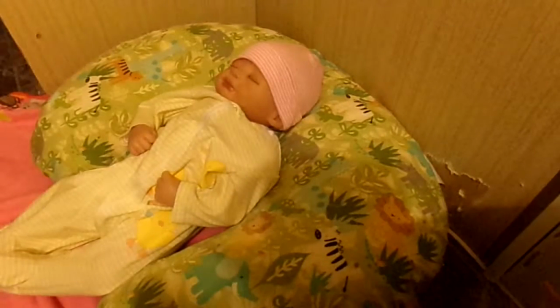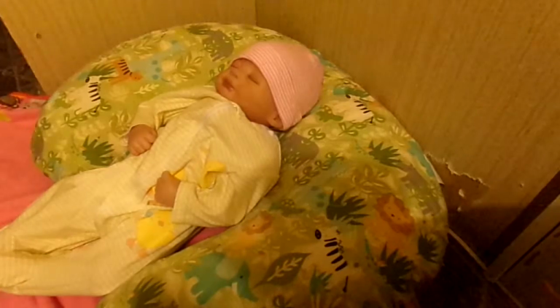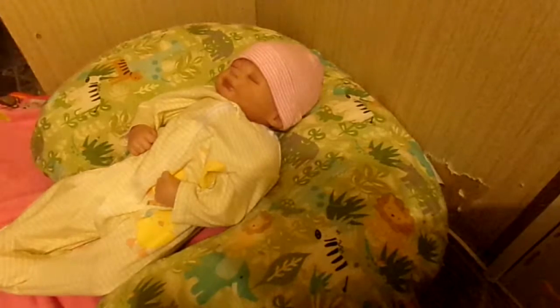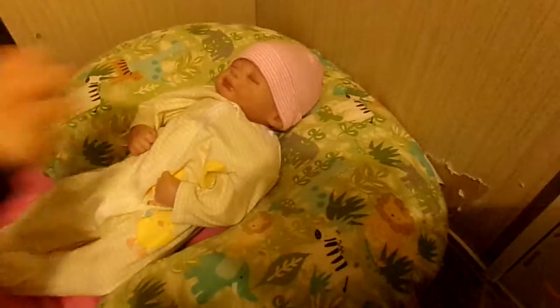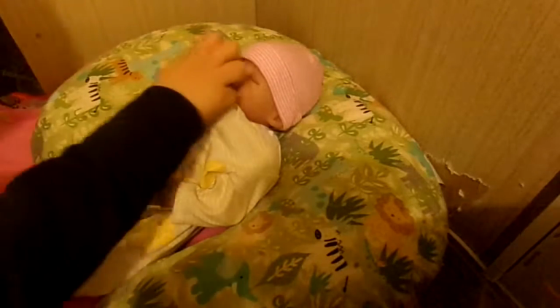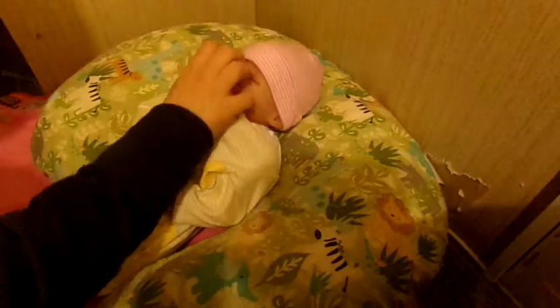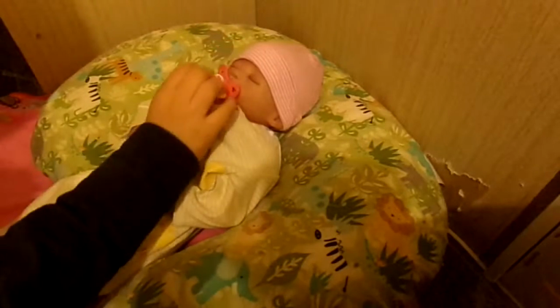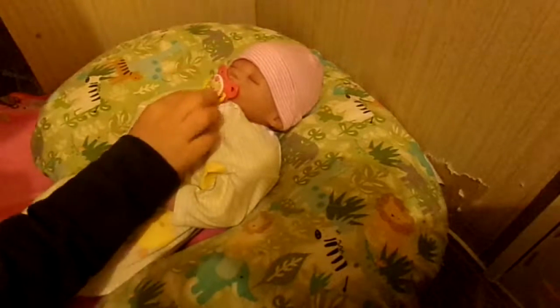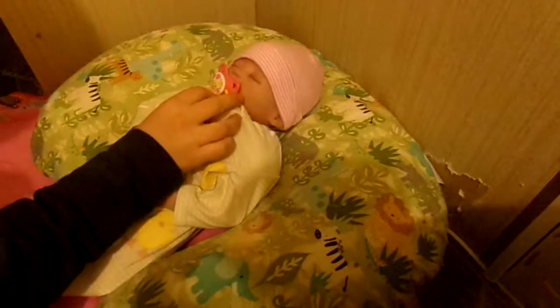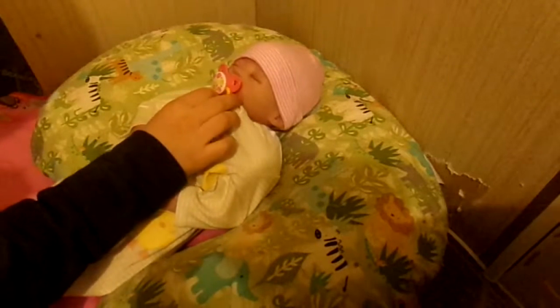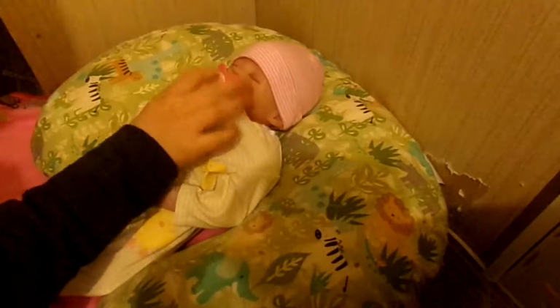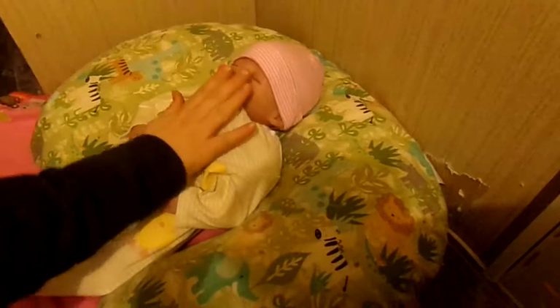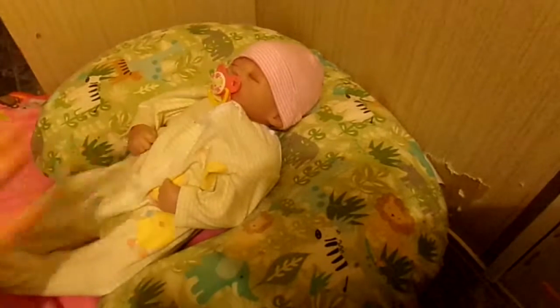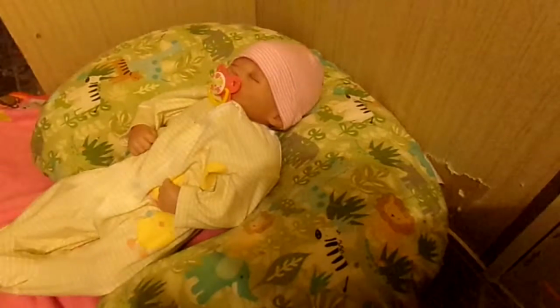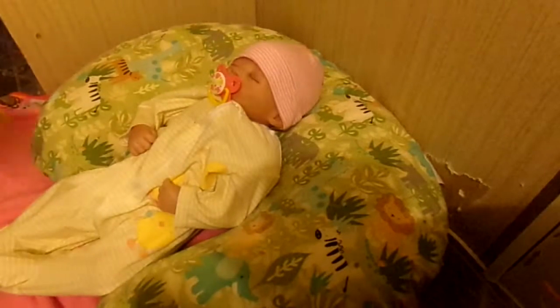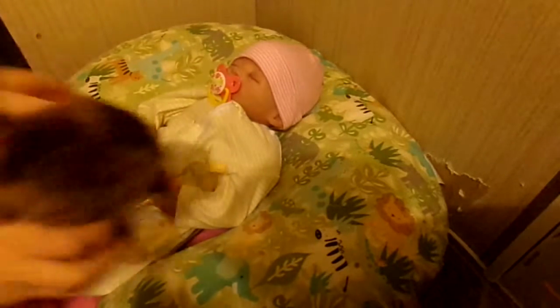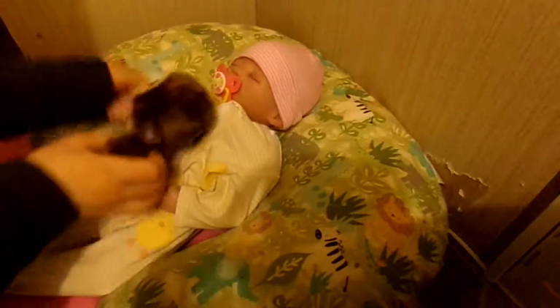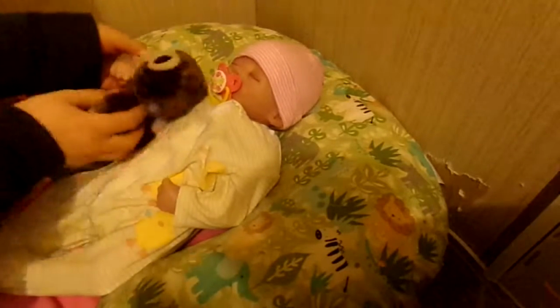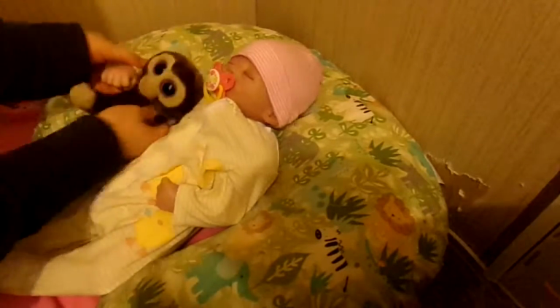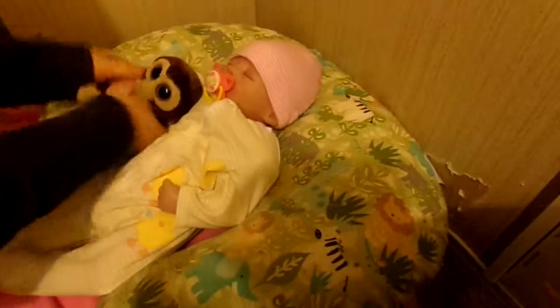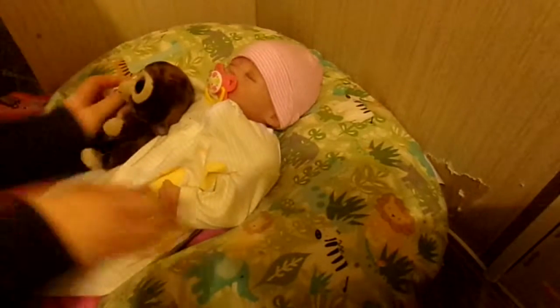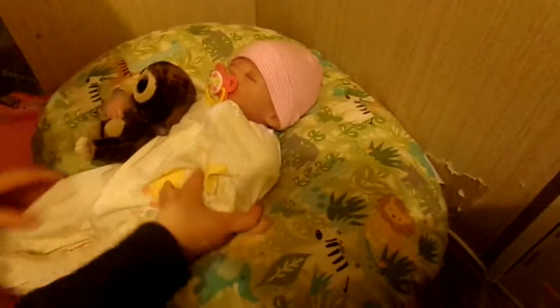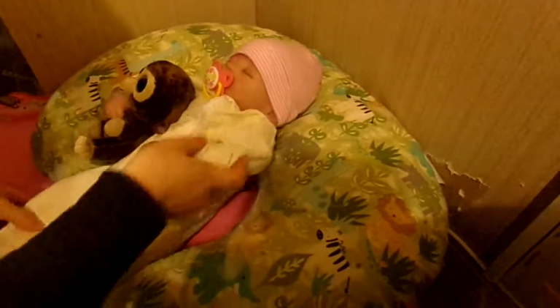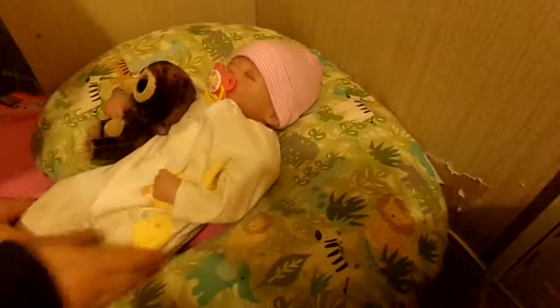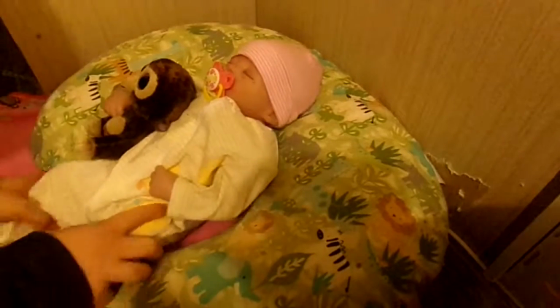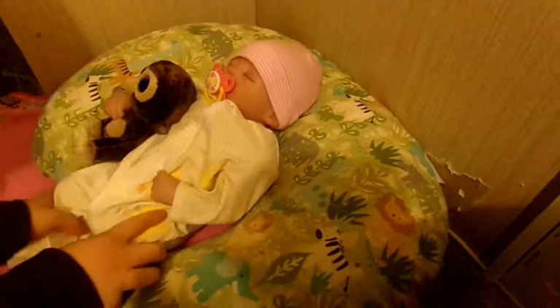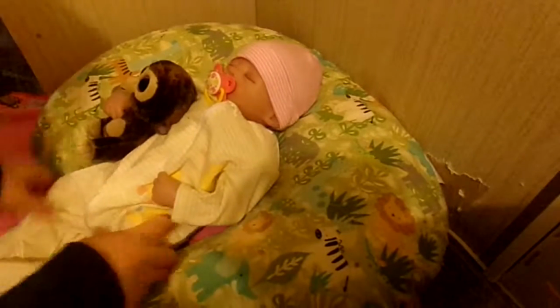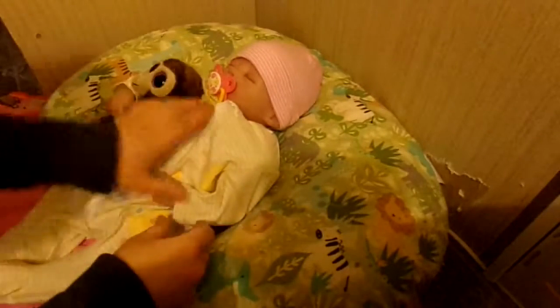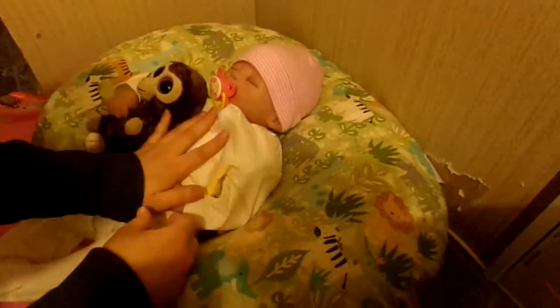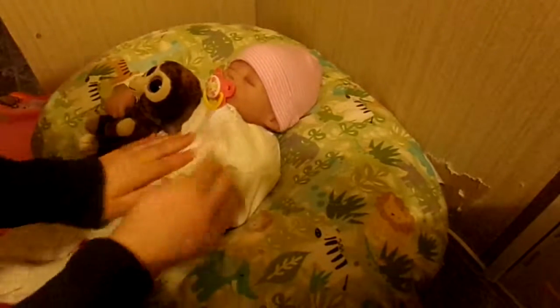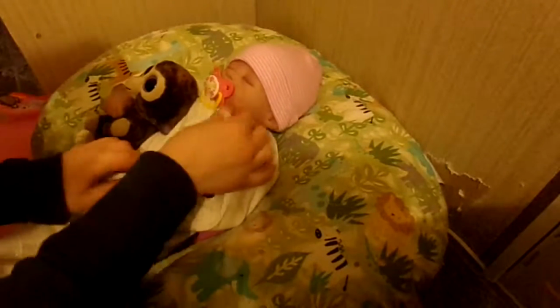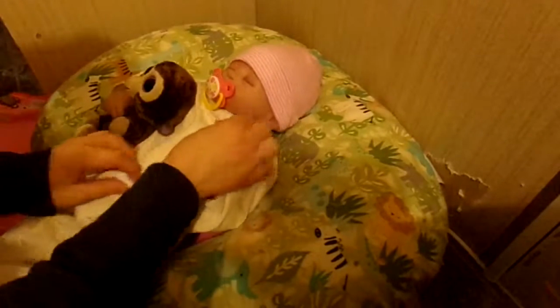I'll get her pacifier, and her little lovey. She's all ready for bed — she's already really tired, ready for bed.